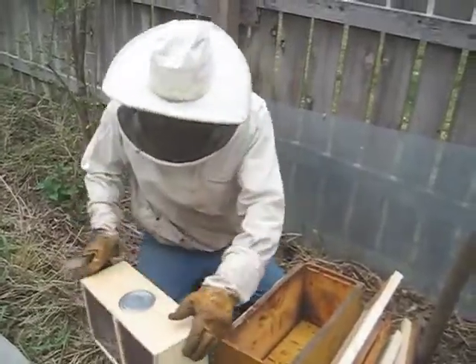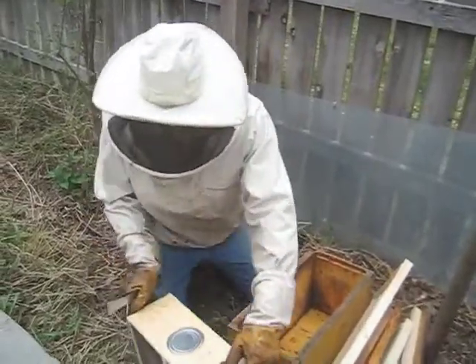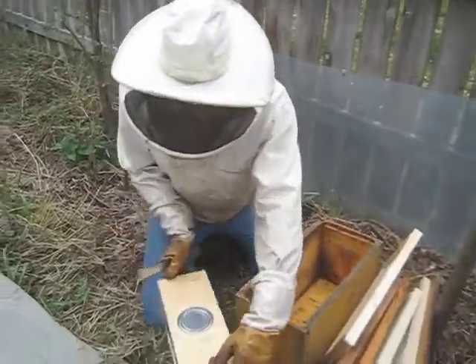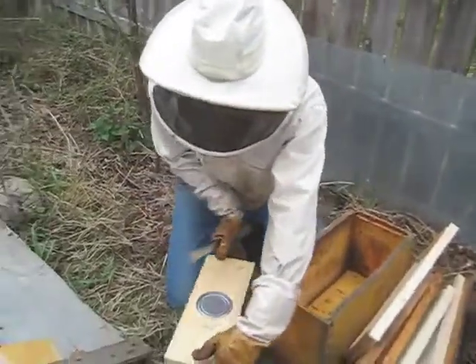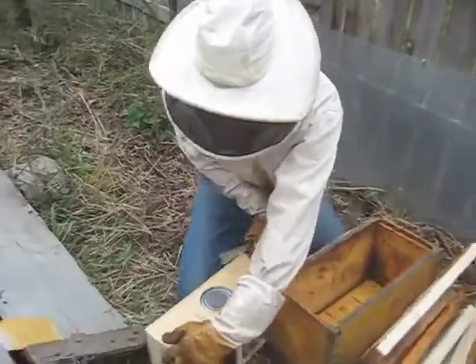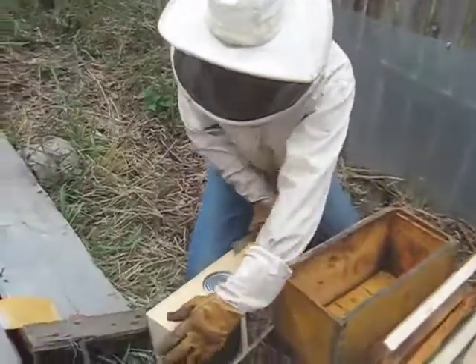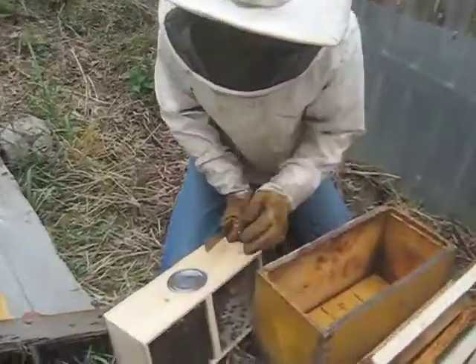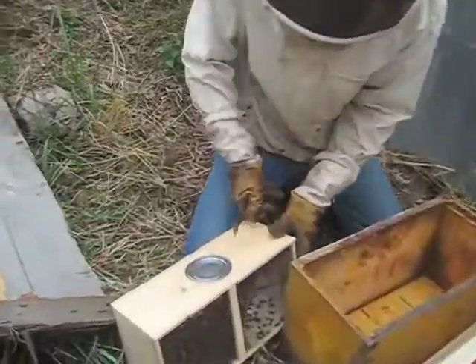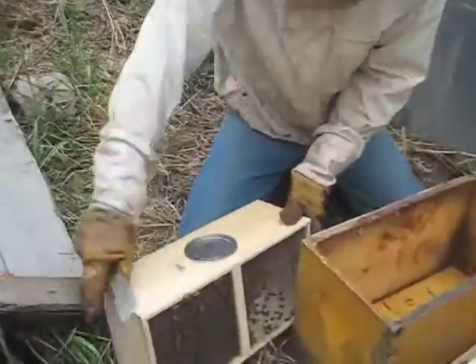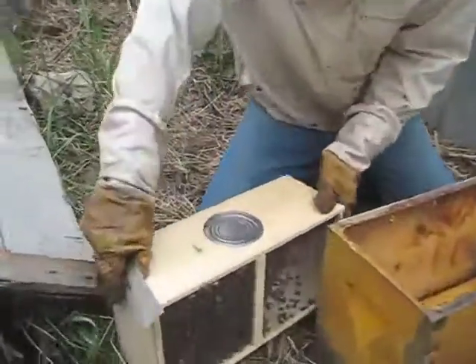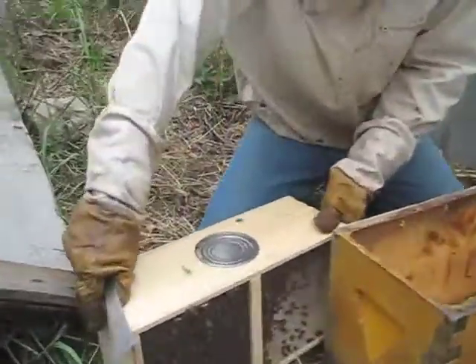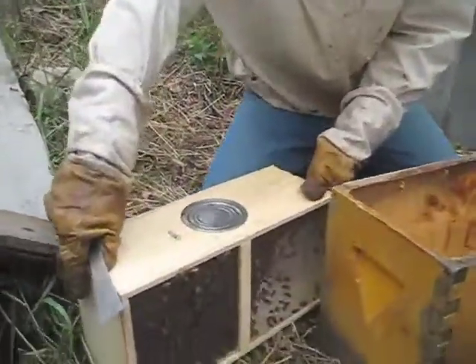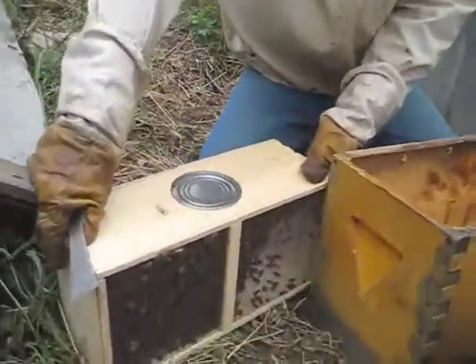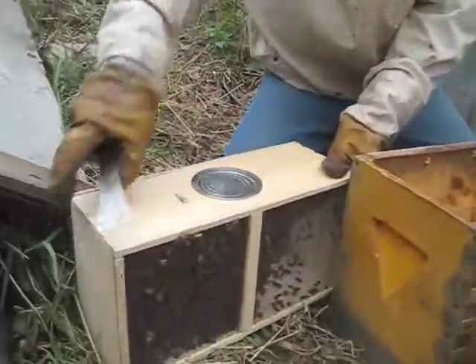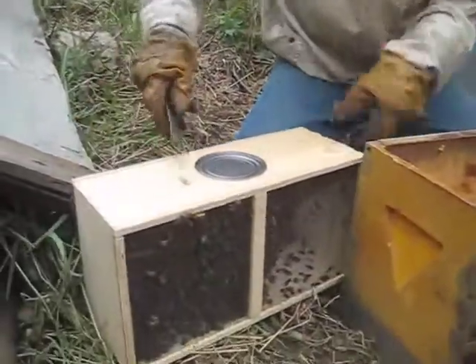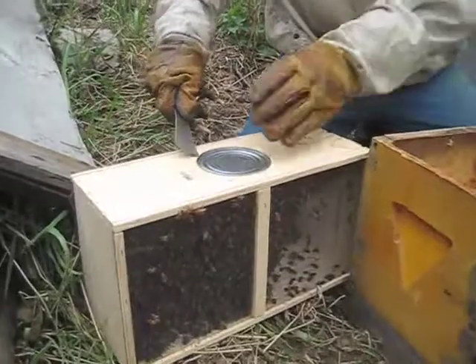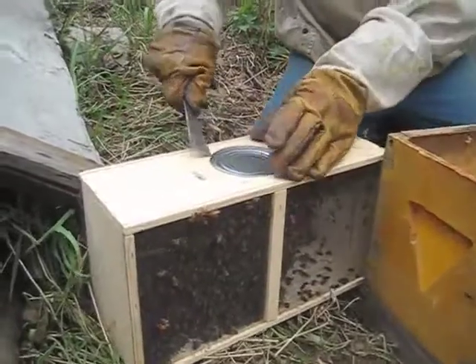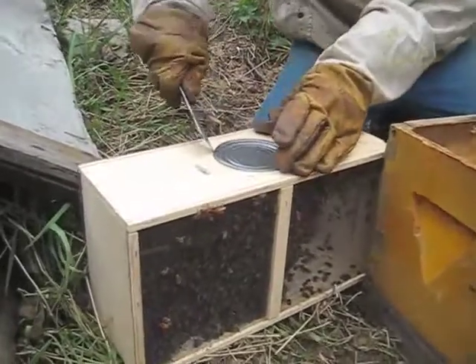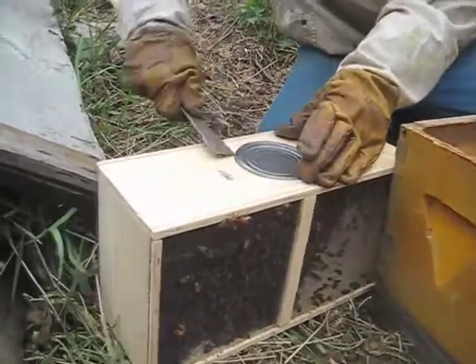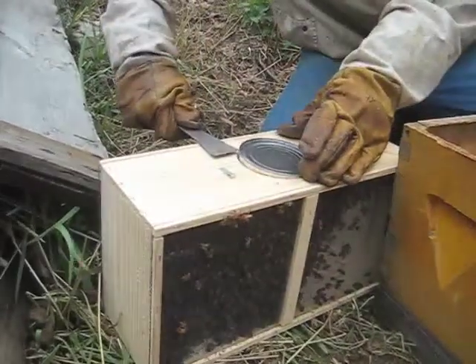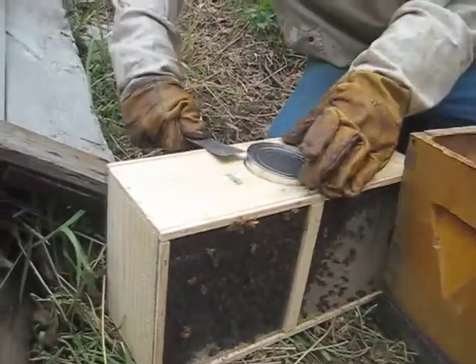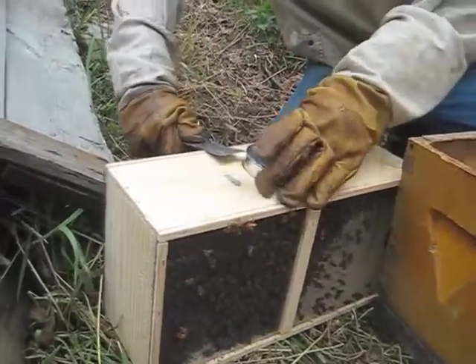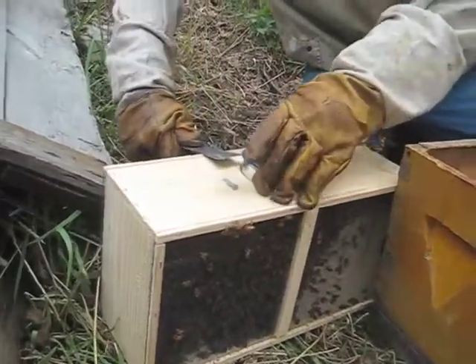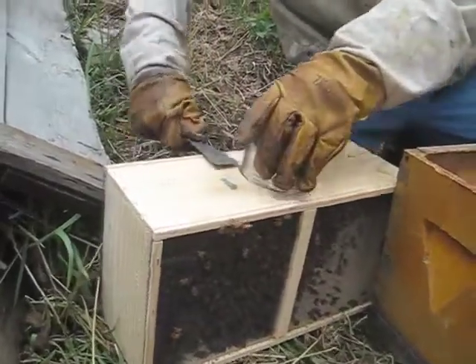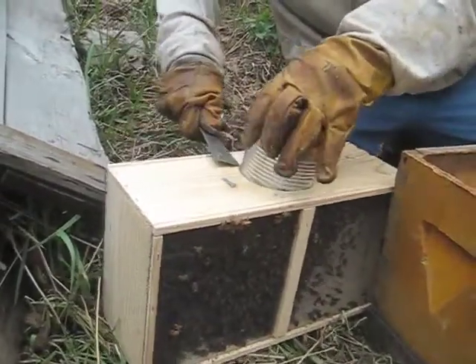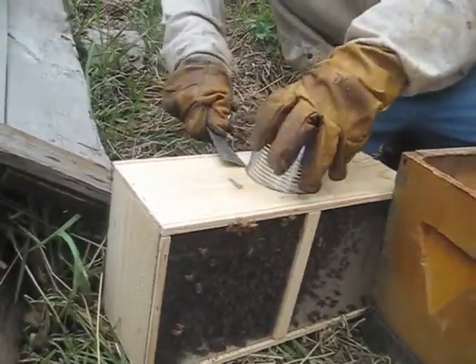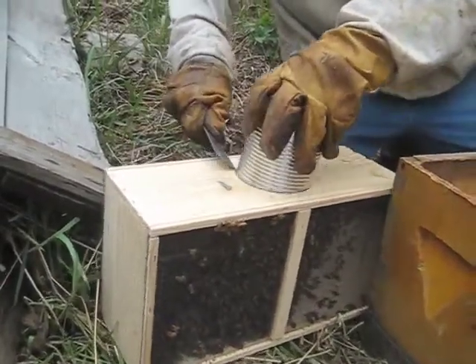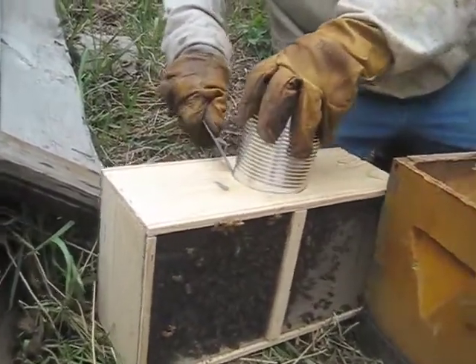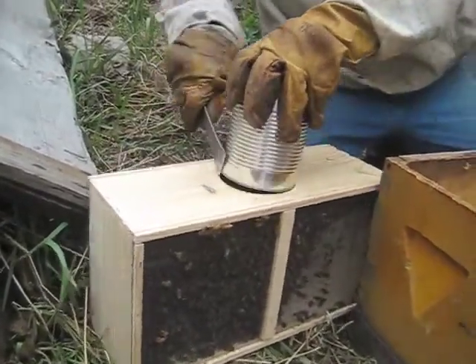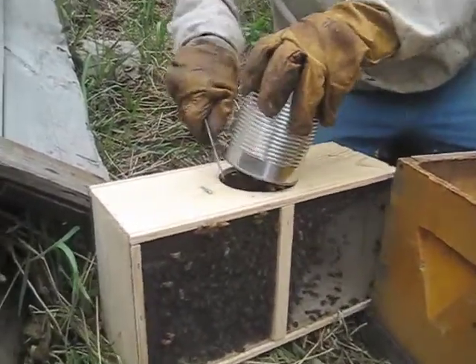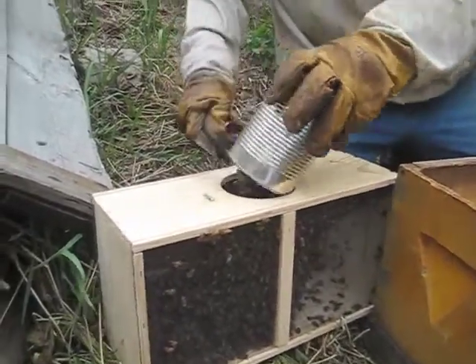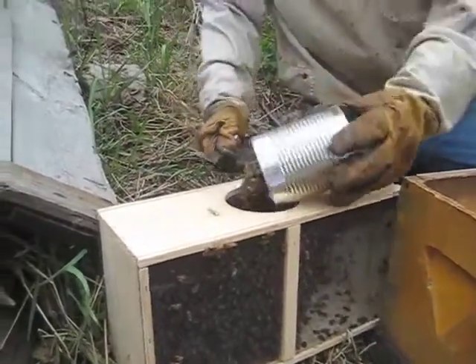First thing, your package will come in three, two, or four pounds. We're going to take our hive tool and take out the can of syrup that's in there.